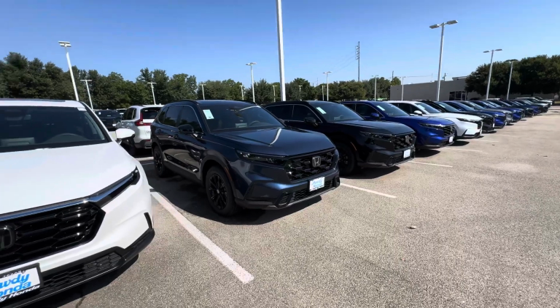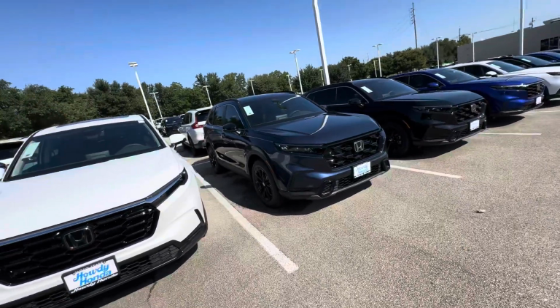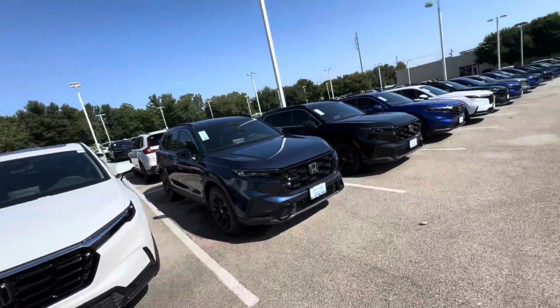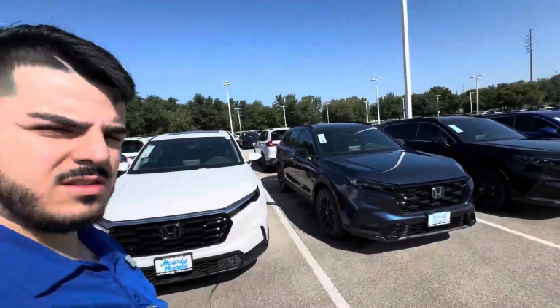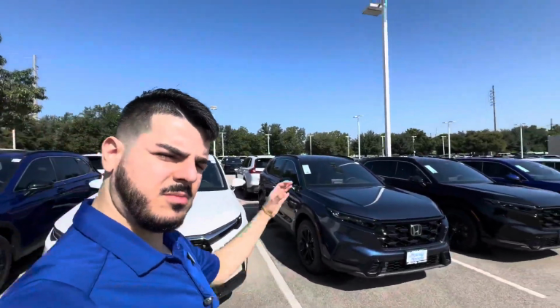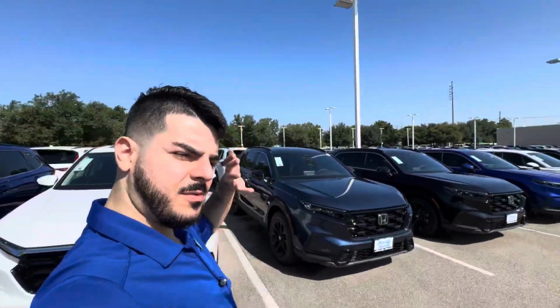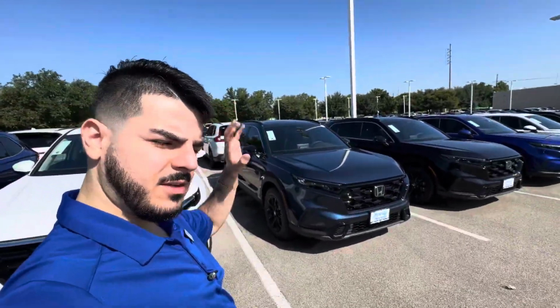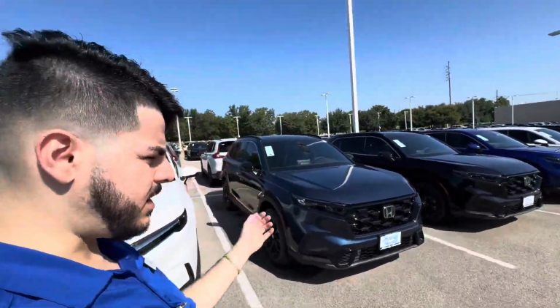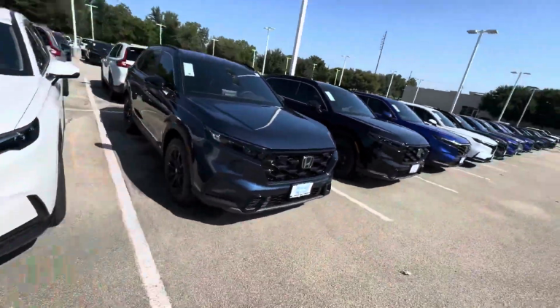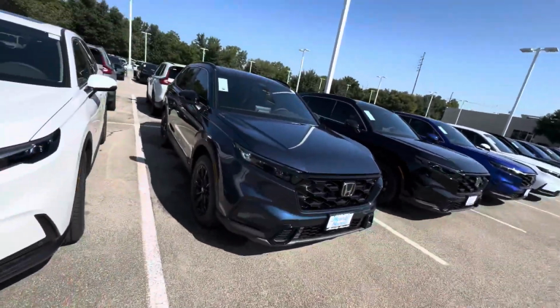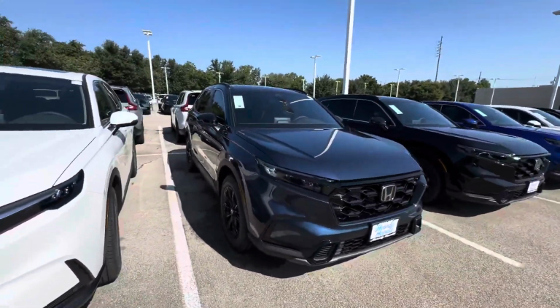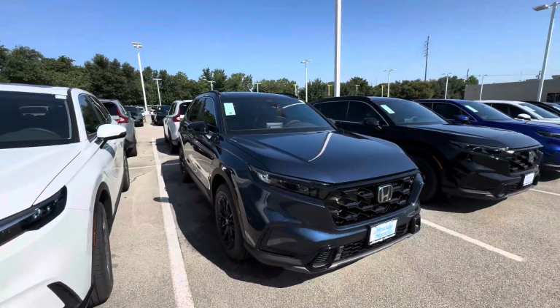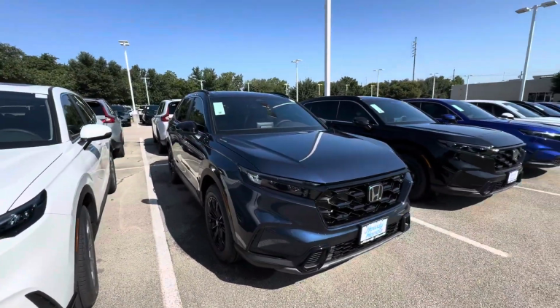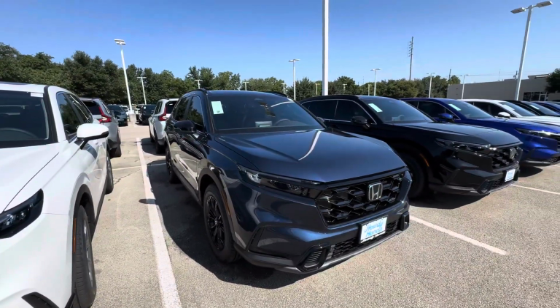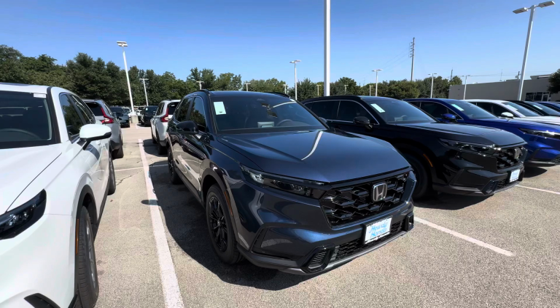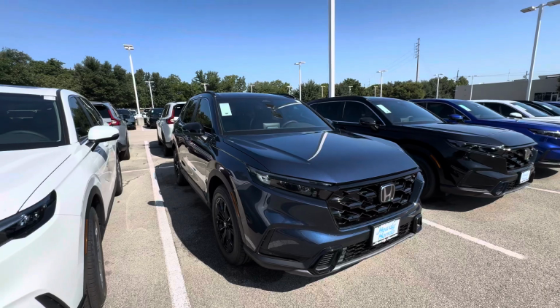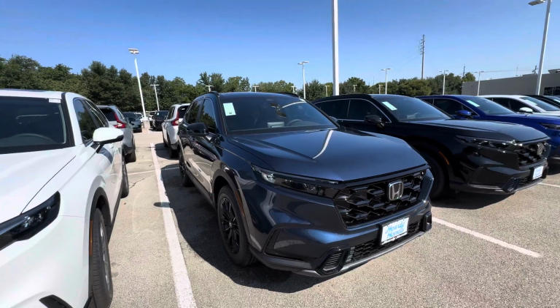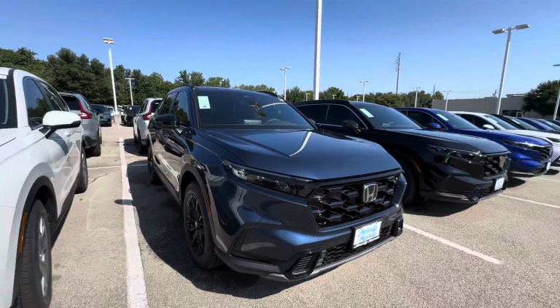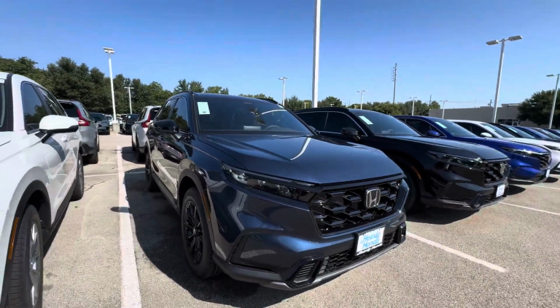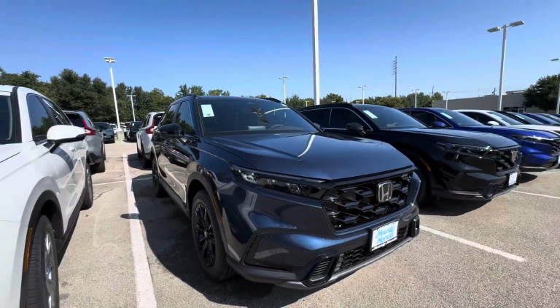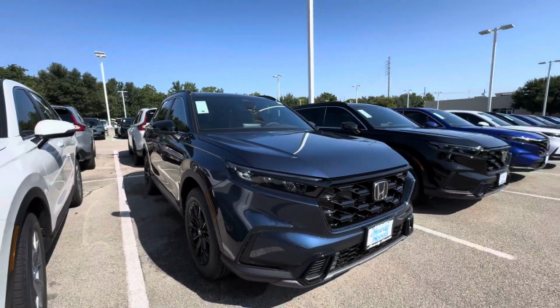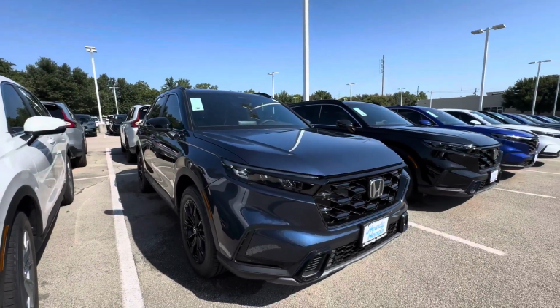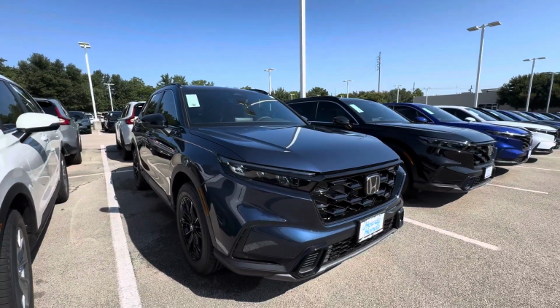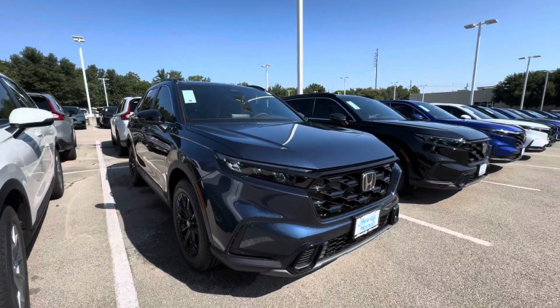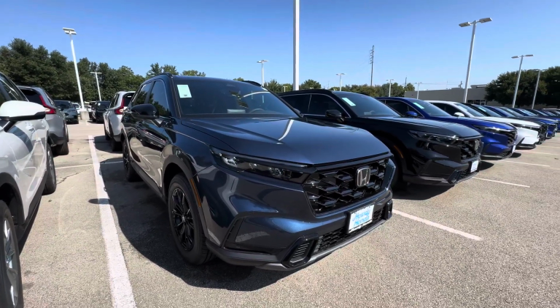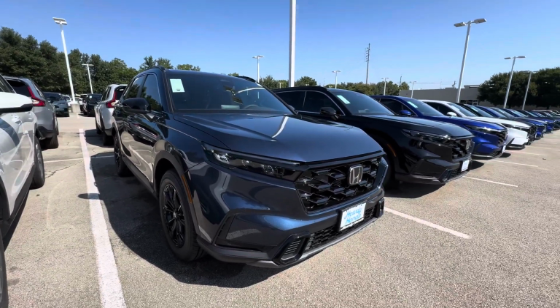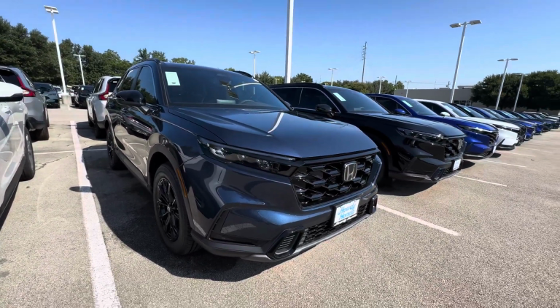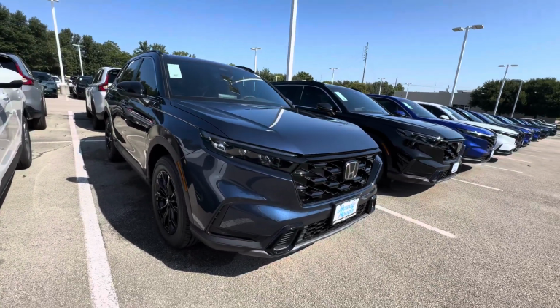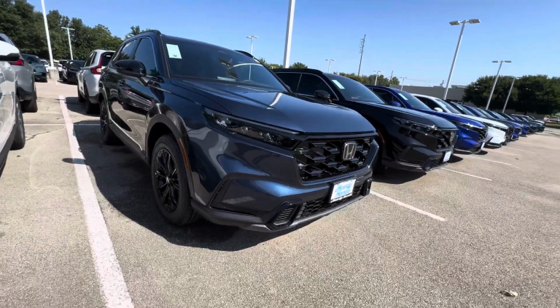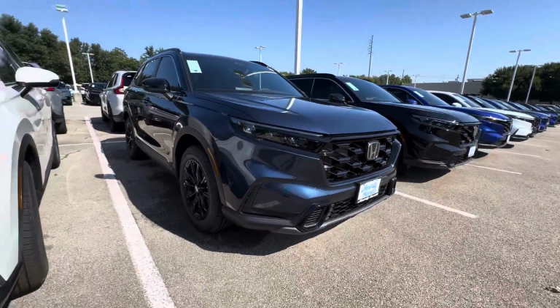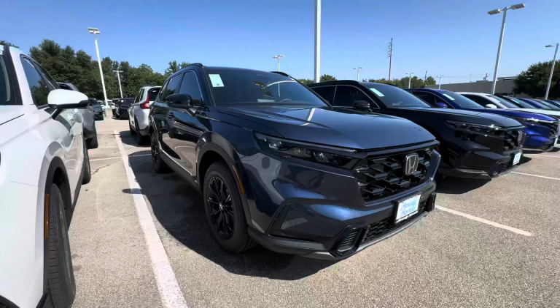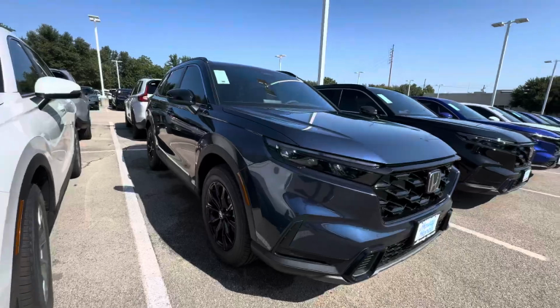Hi Melissa, this is Mohamed here from Hari Honda in South Austin. Hope you have a wonderful day. I wanted to reach out to you. This is the 2025 CR-V Hybrid in the Sport L.